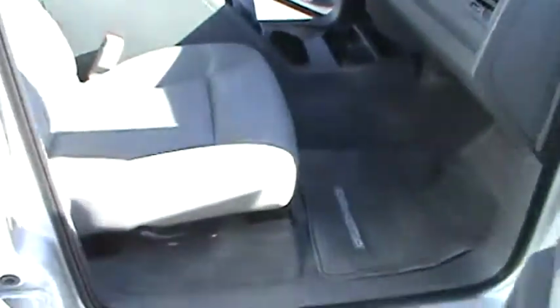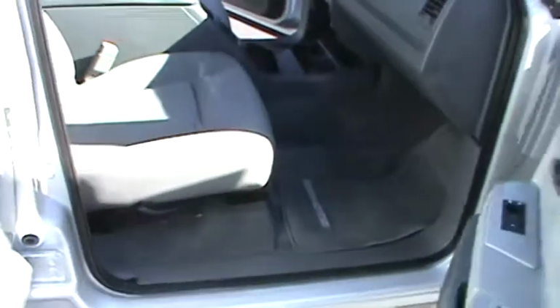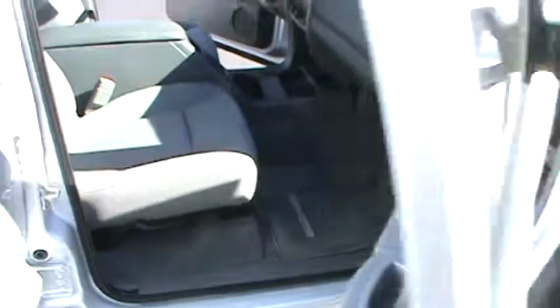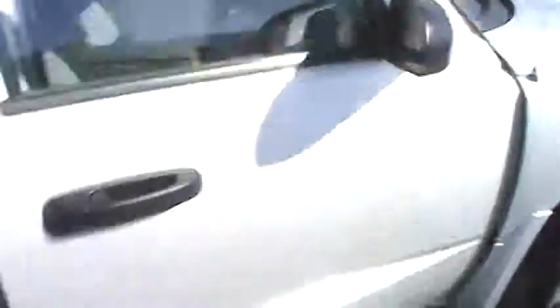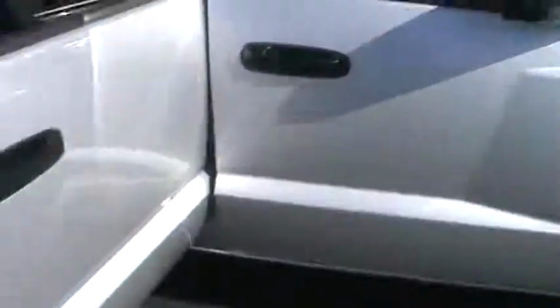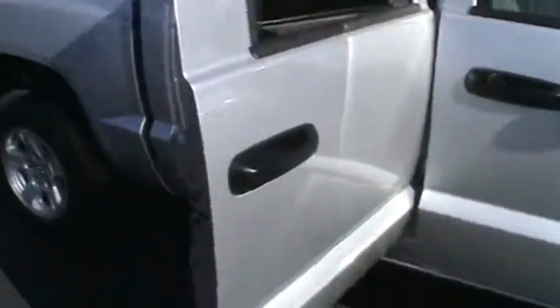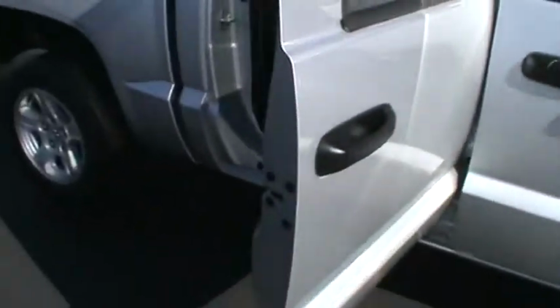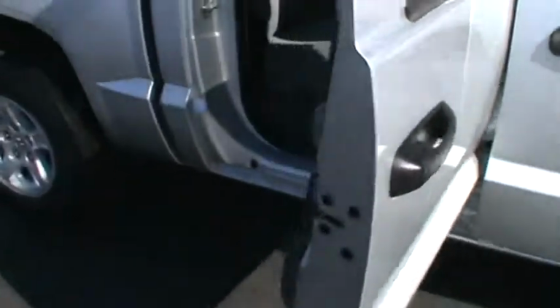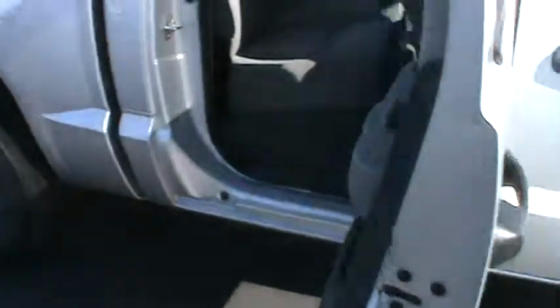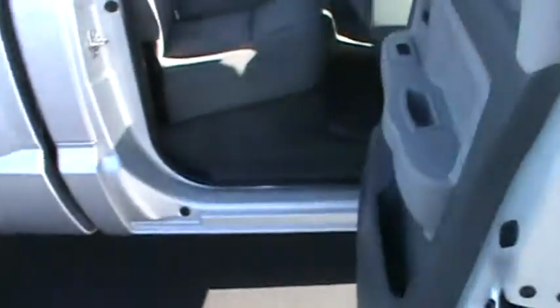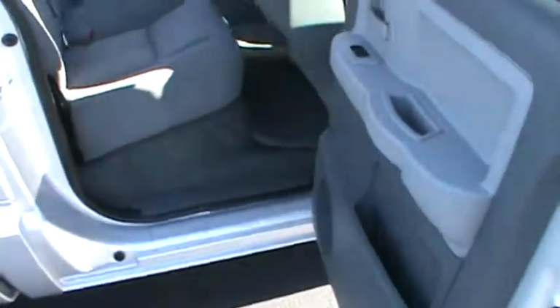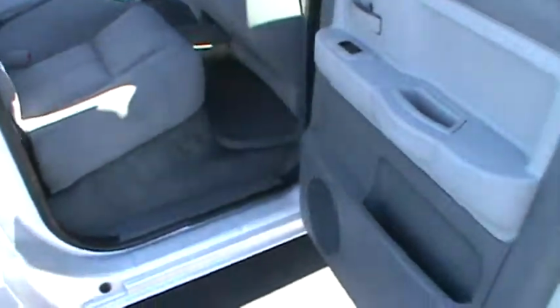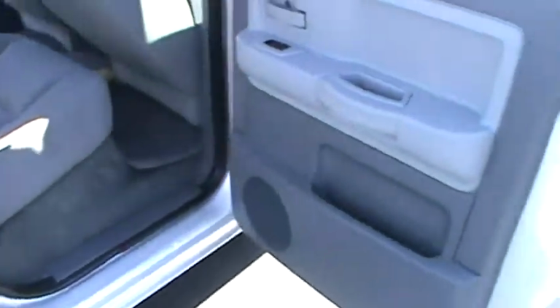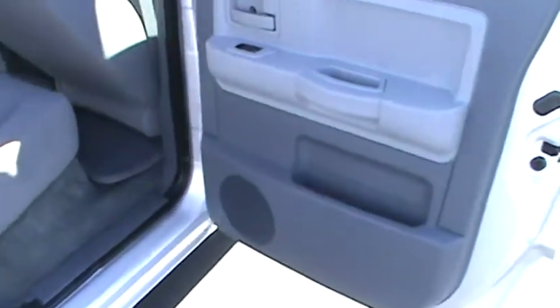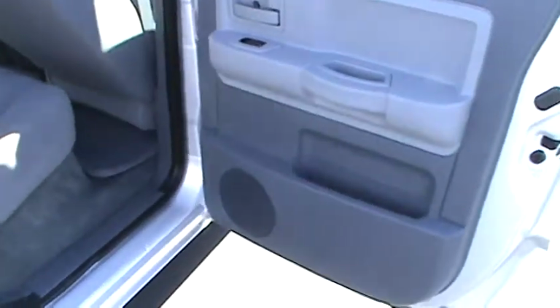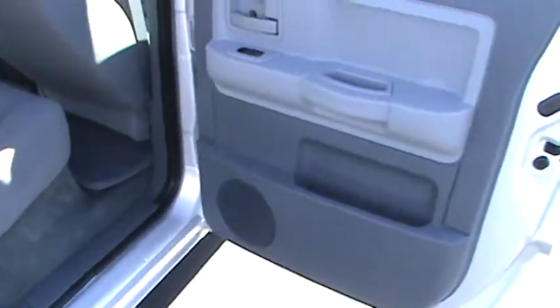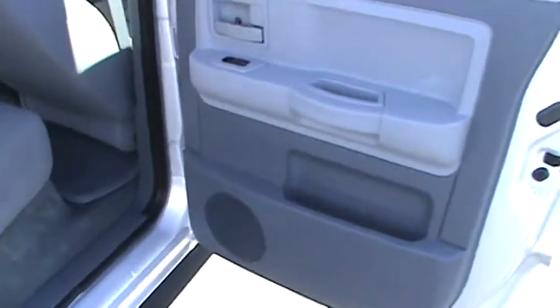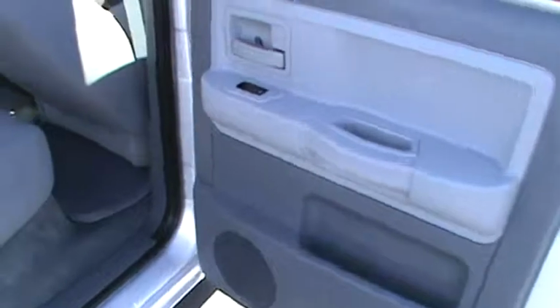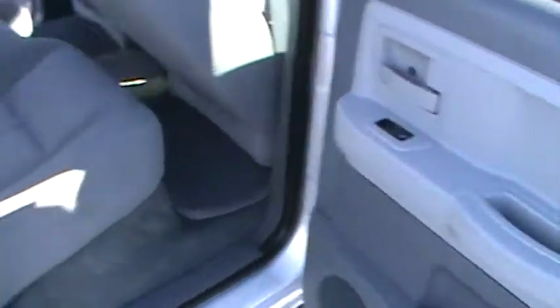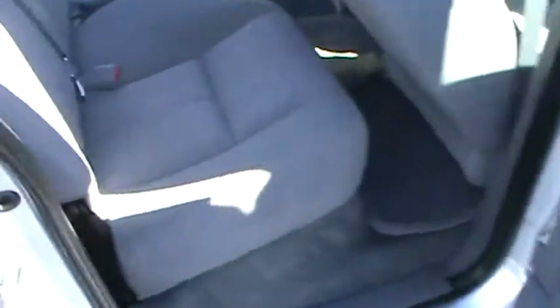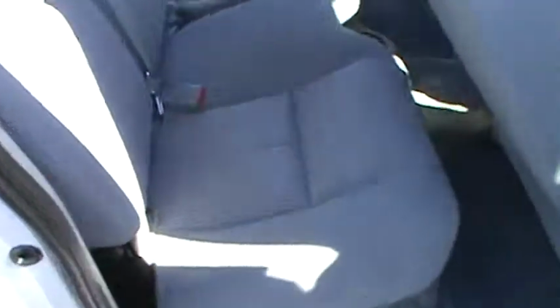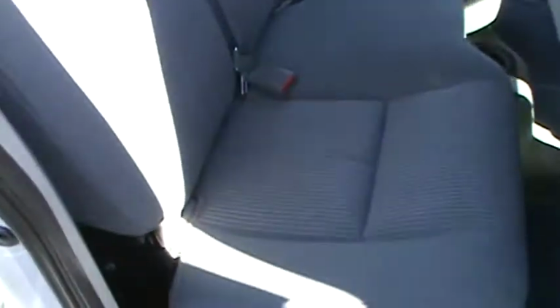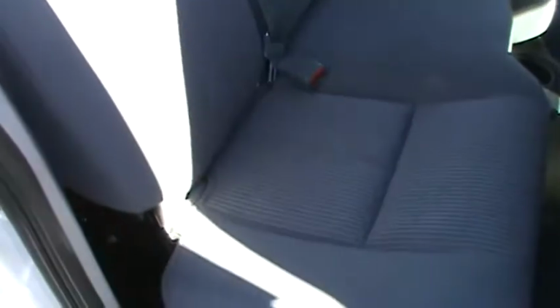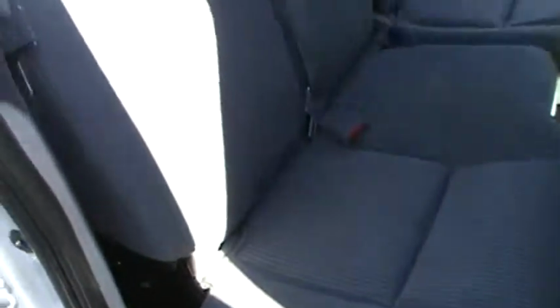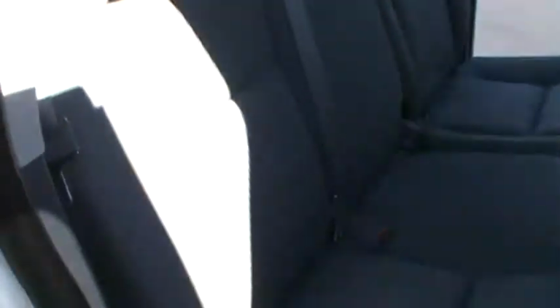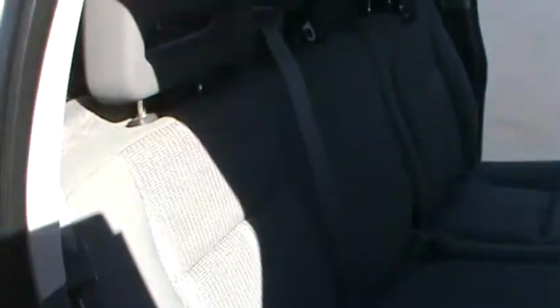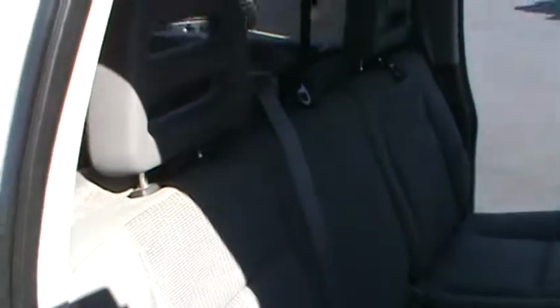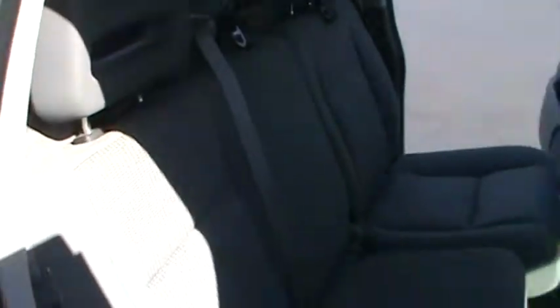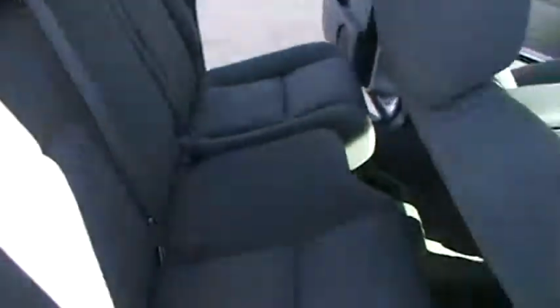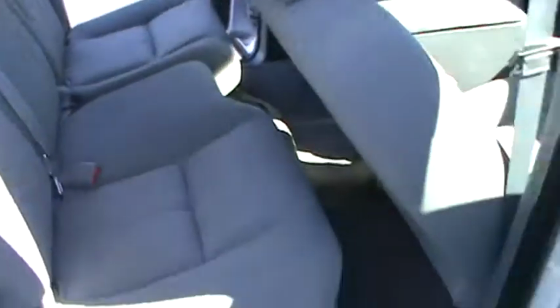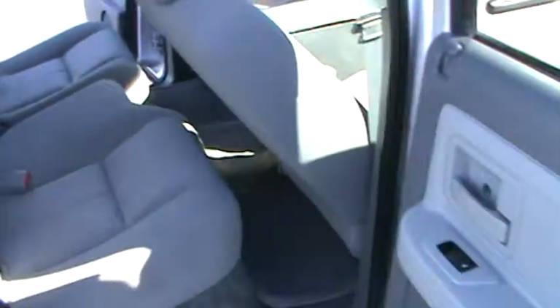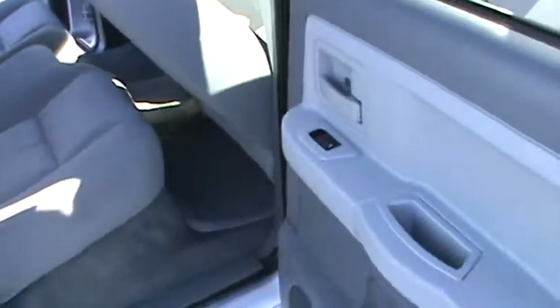And of course, this is a quad cab. Let's work our way into the back seat — absolutely spotless, top to bottom right there. No rips, no tears, nothing of any kind.